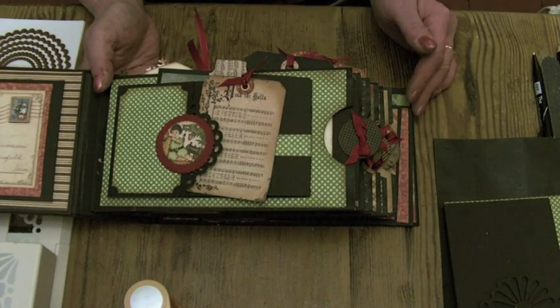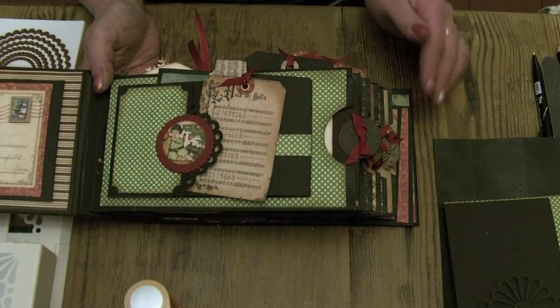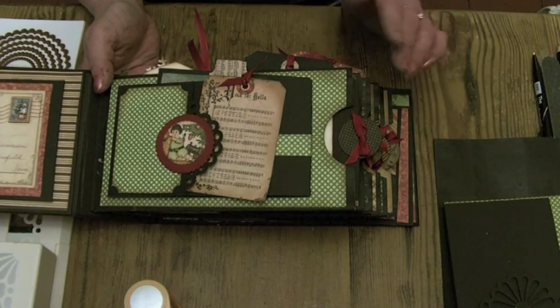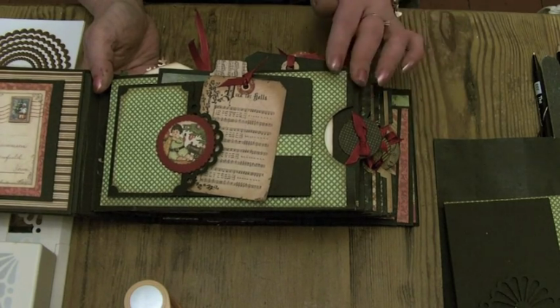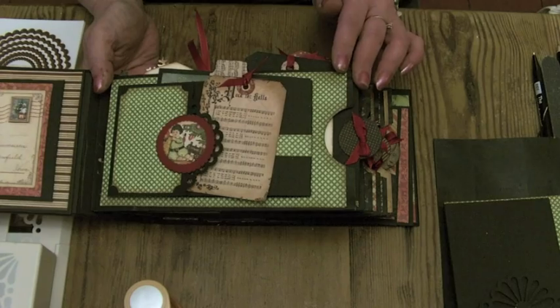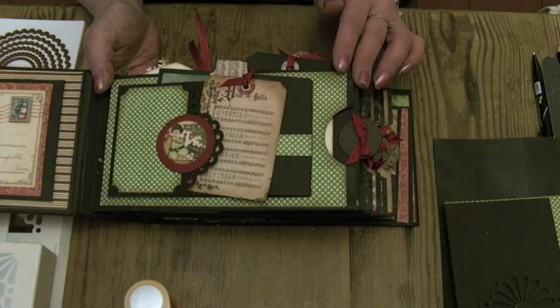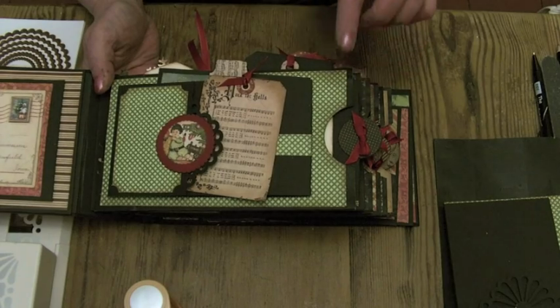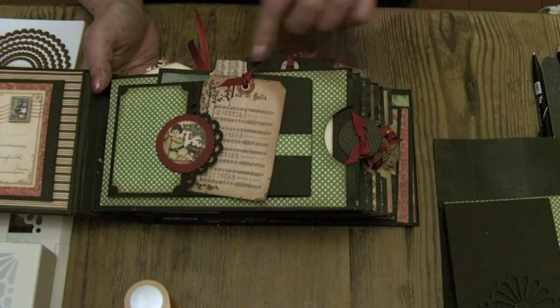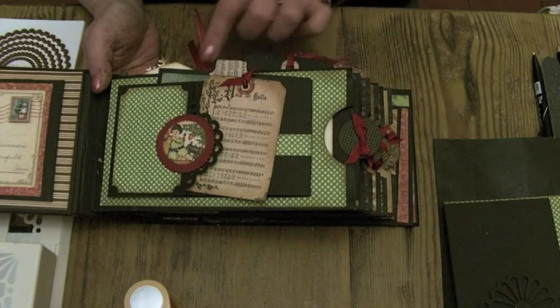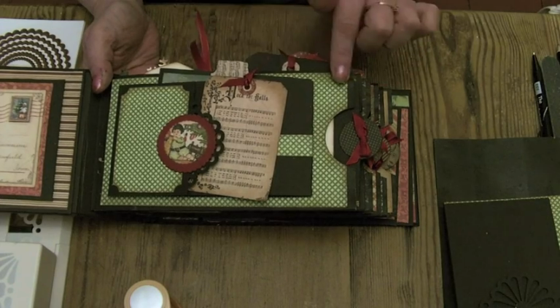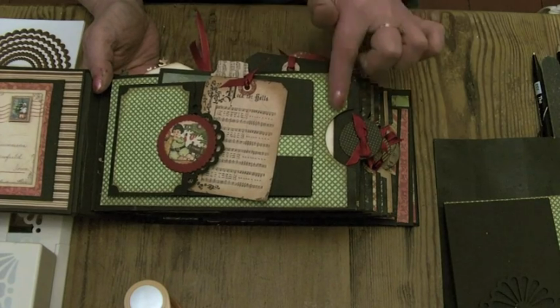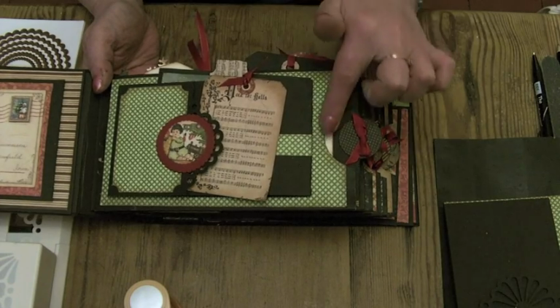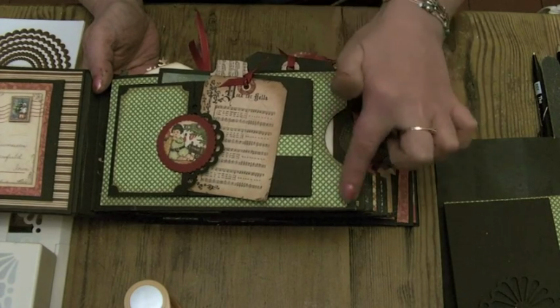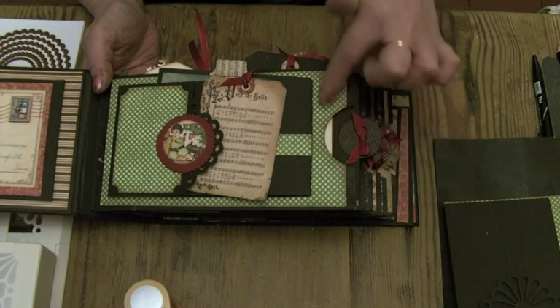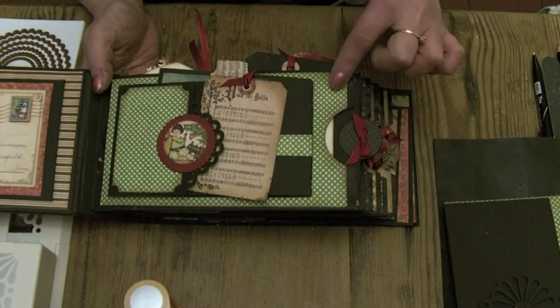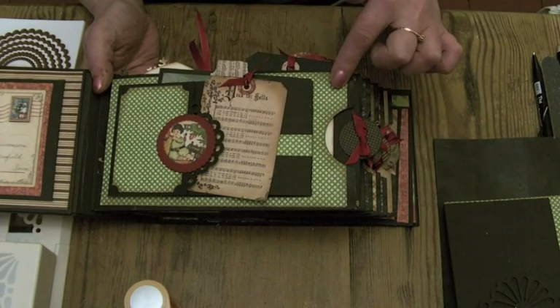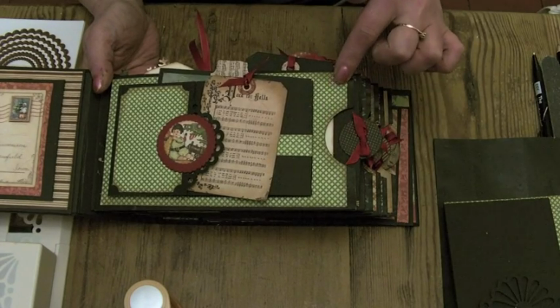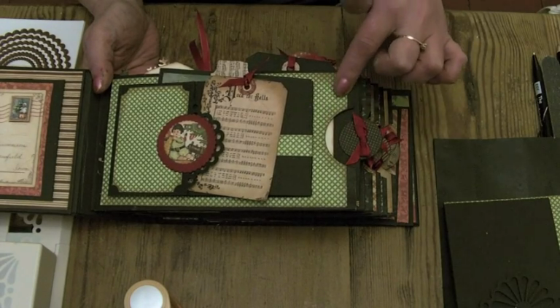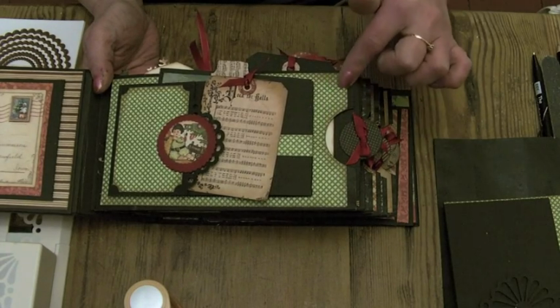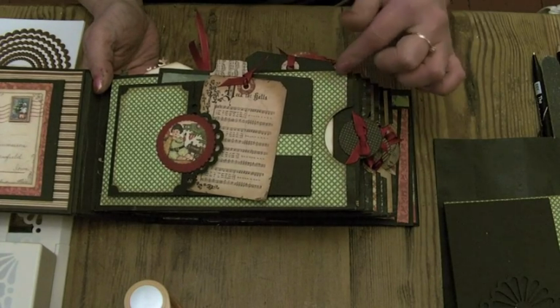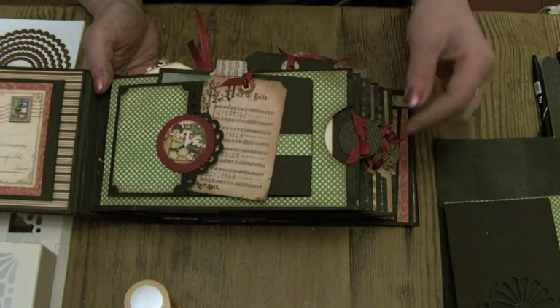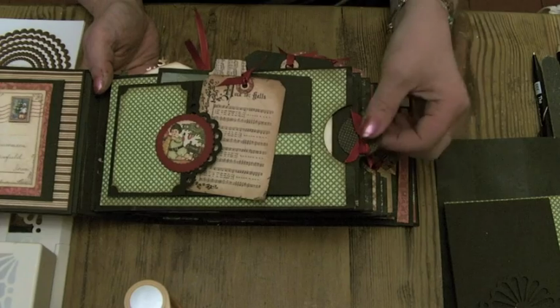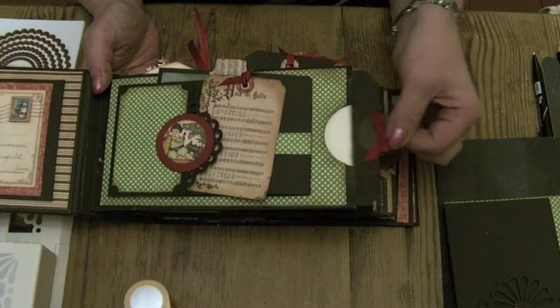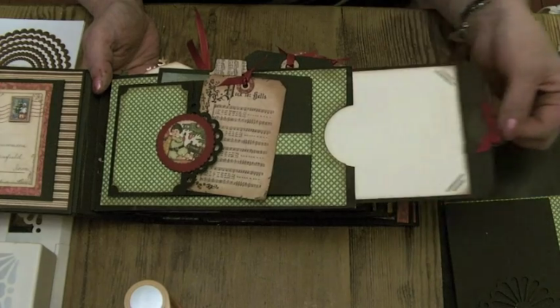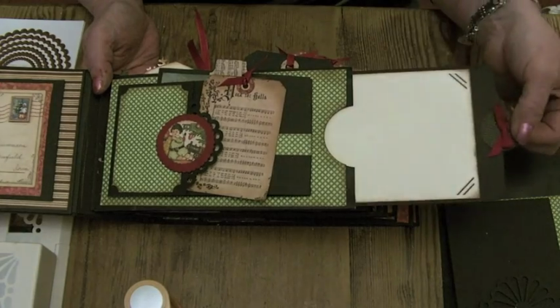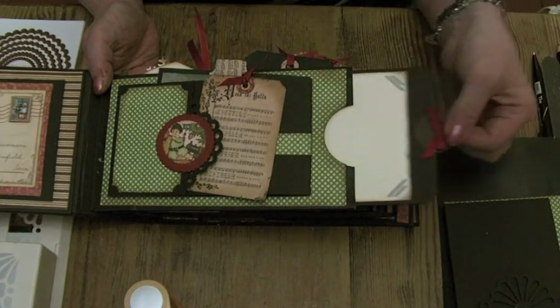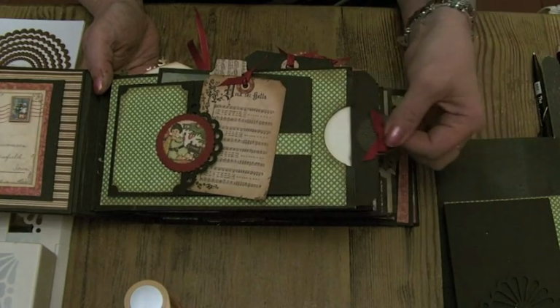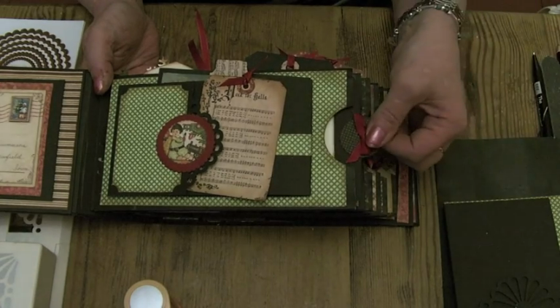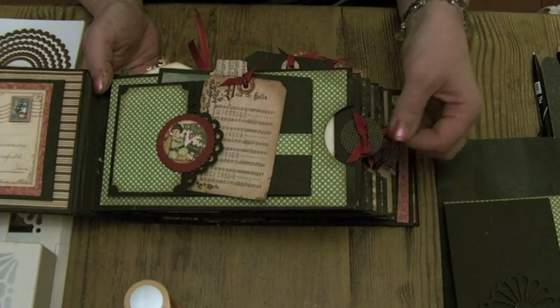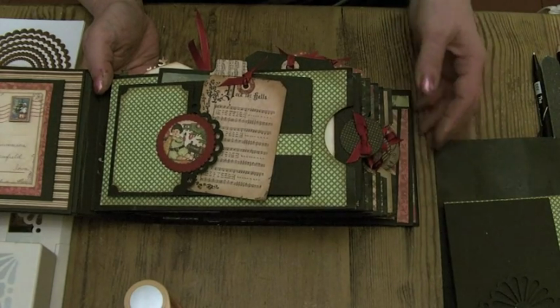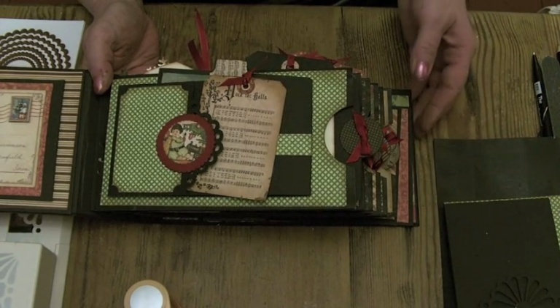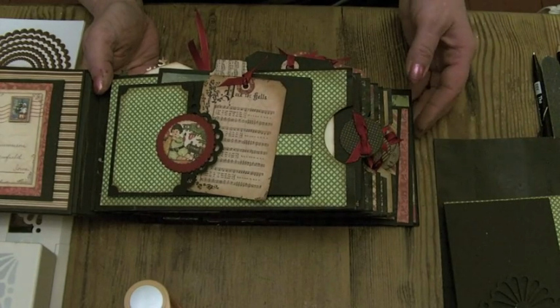If you're following along, we're going to do page number one in the green with the tag that fits into the bag.